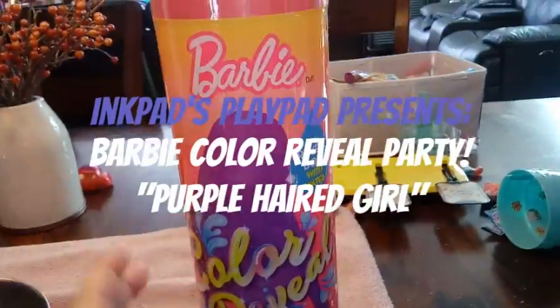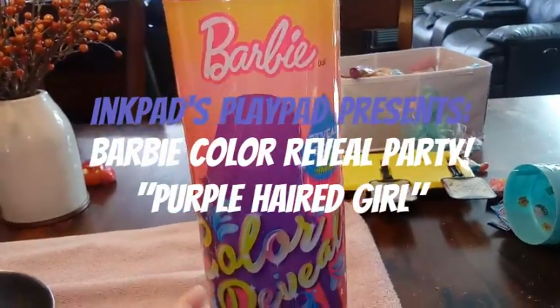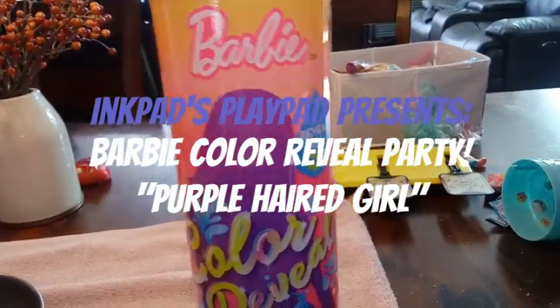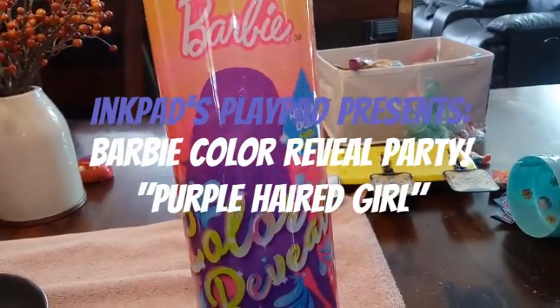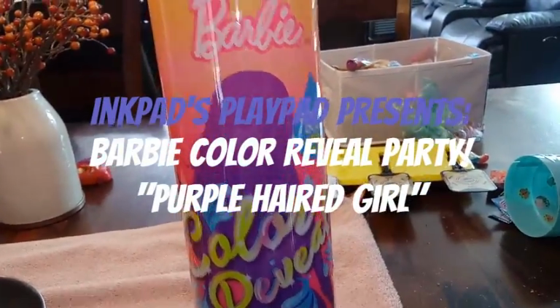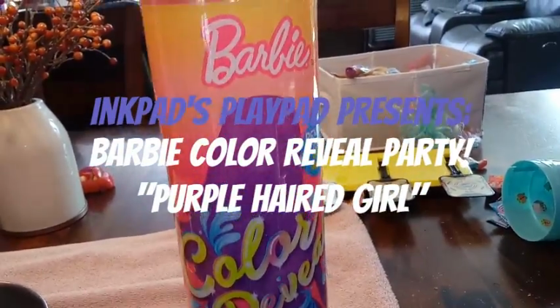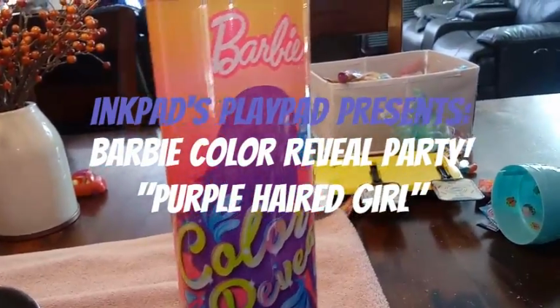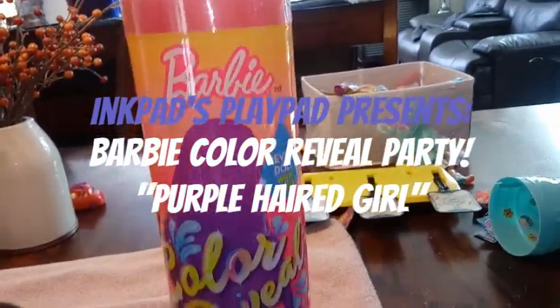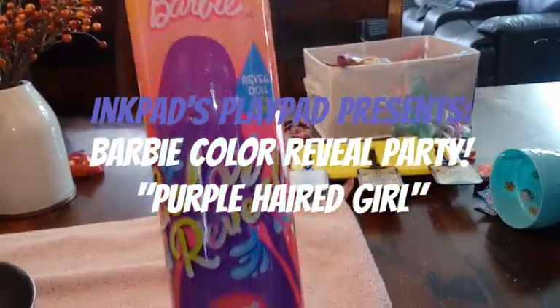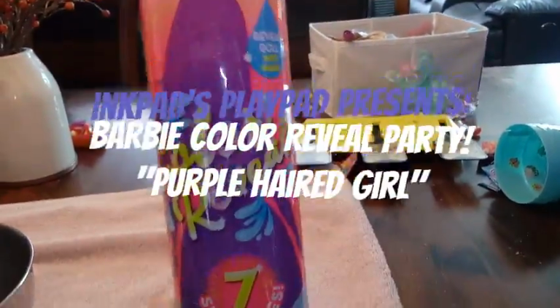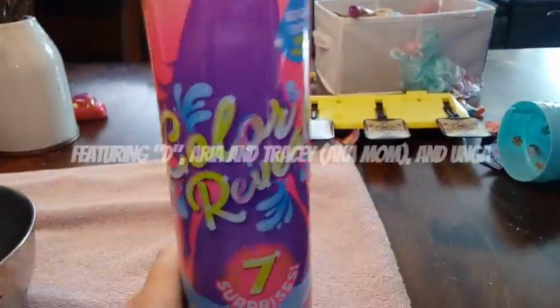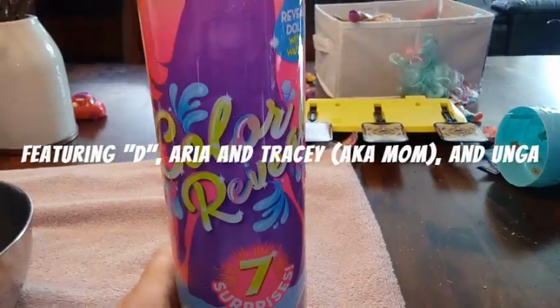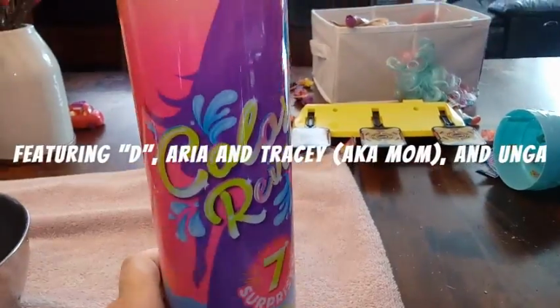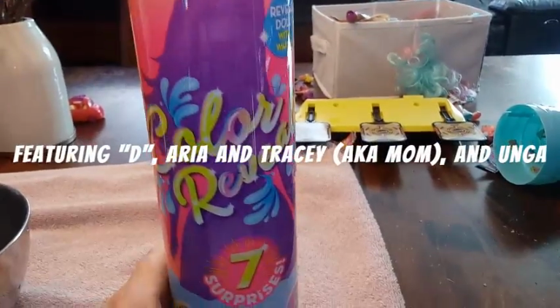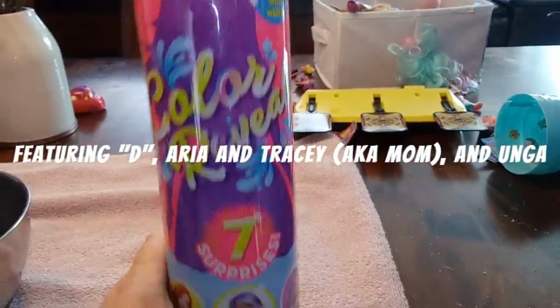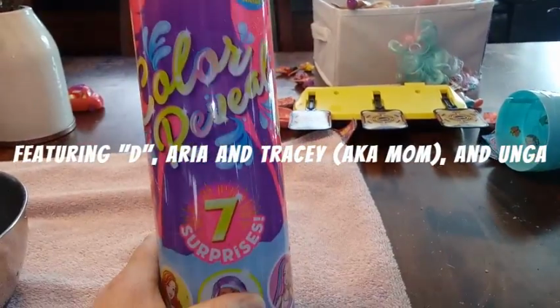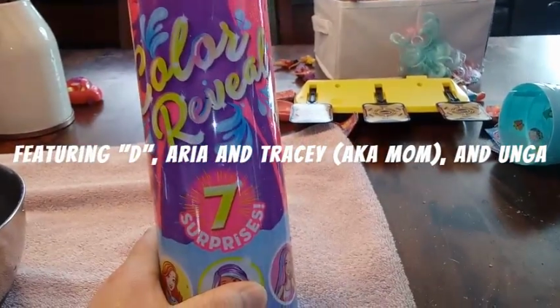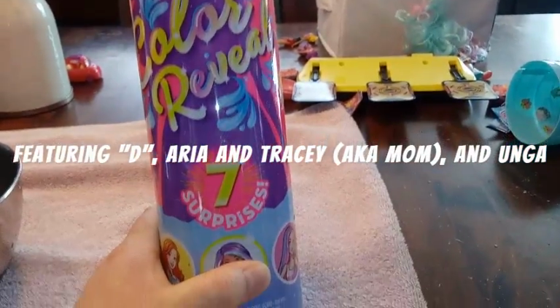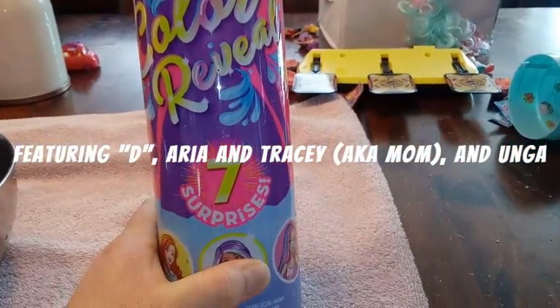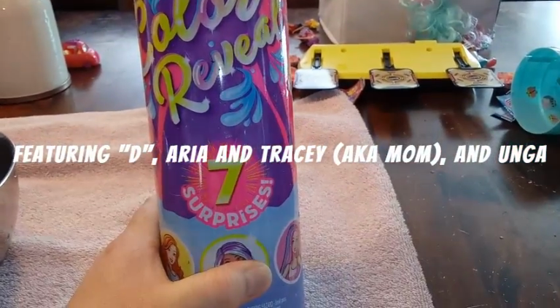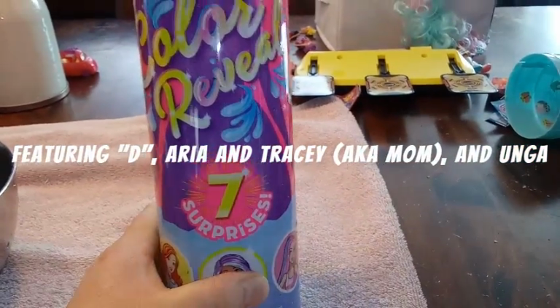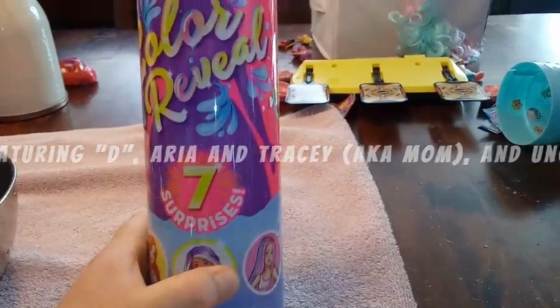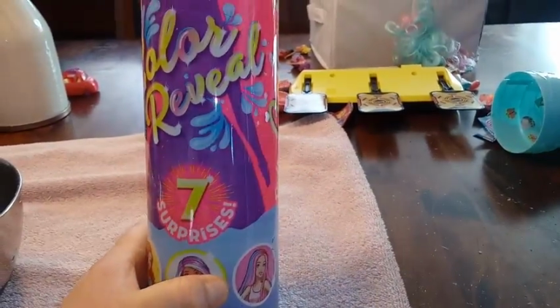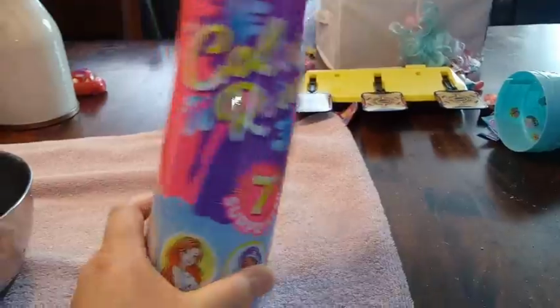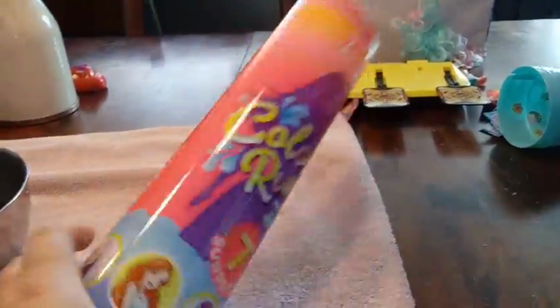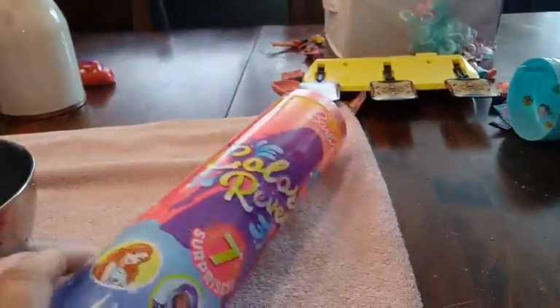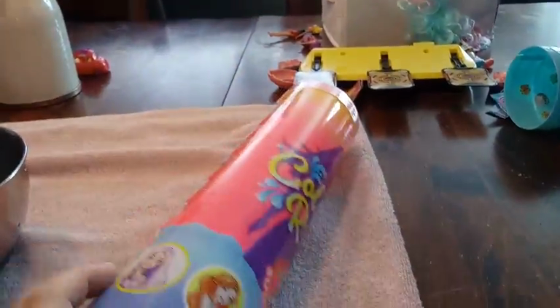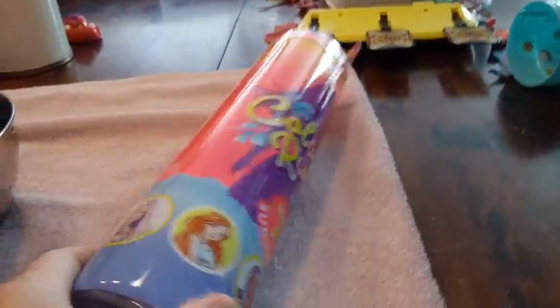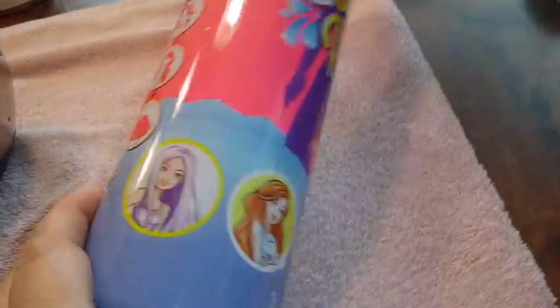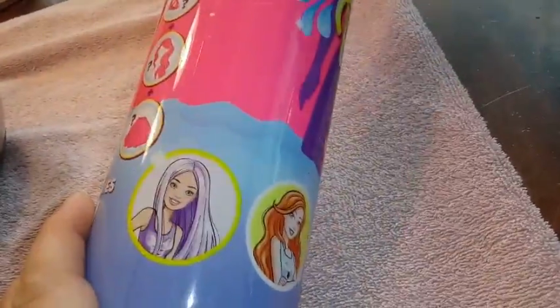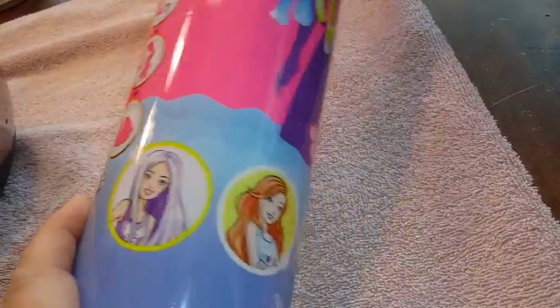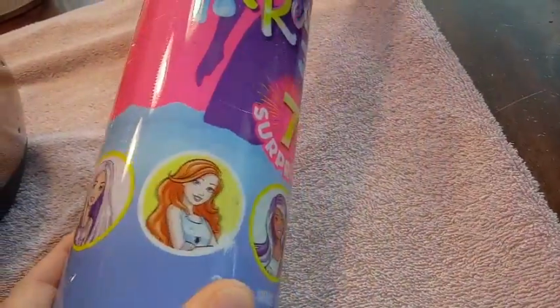Hey guys, we're back with another unboxing — well, actually more of a Barbie color reveal. So this is series one Barbie color reveal and it says seven surprises. There are five different girls you could possibly get. I'll show you their artwork on the front here.